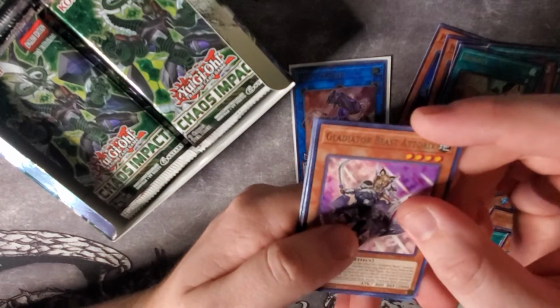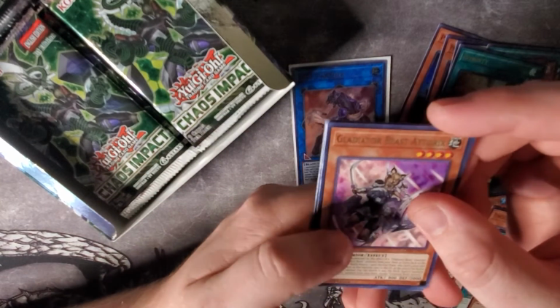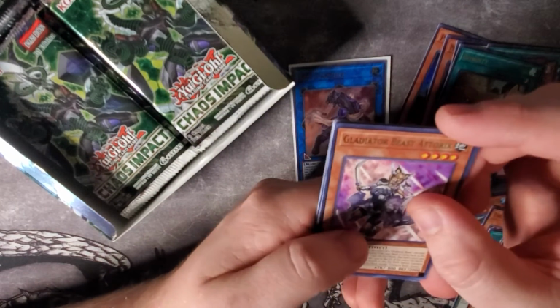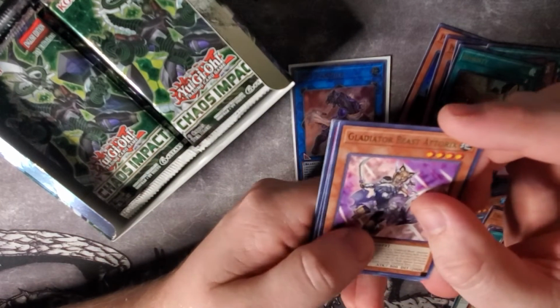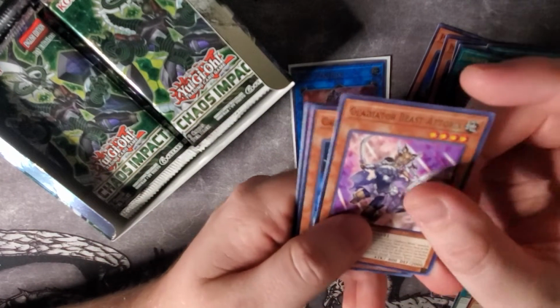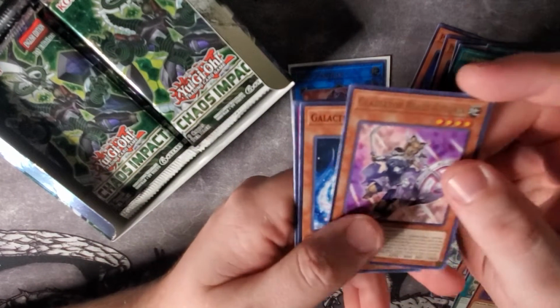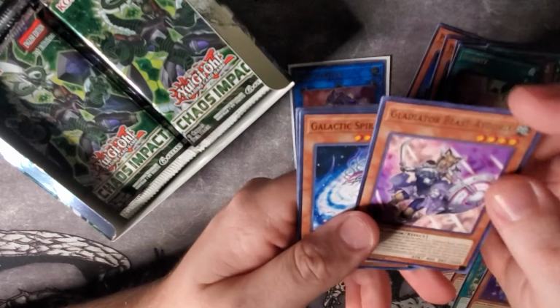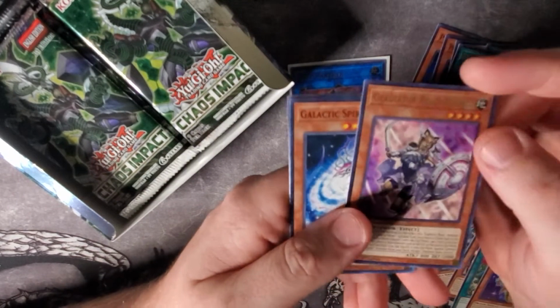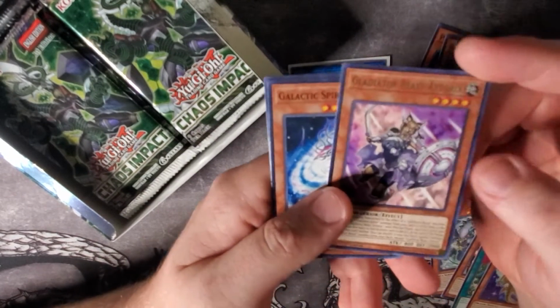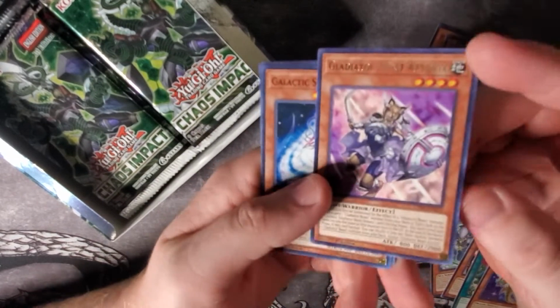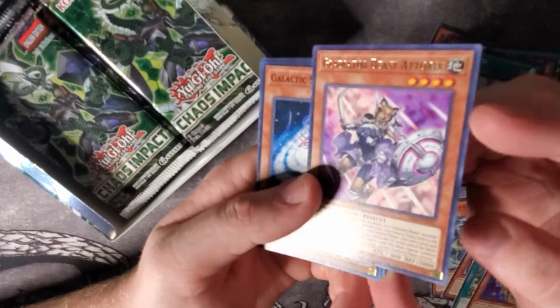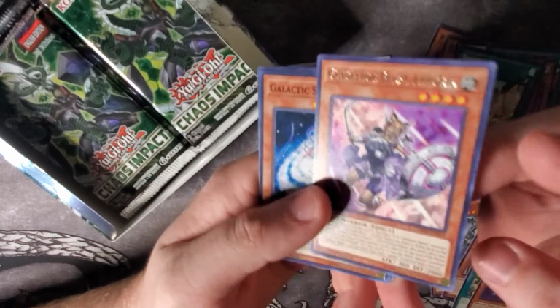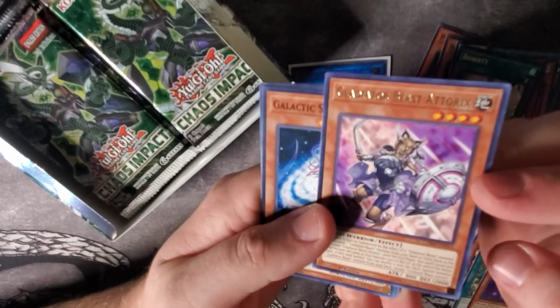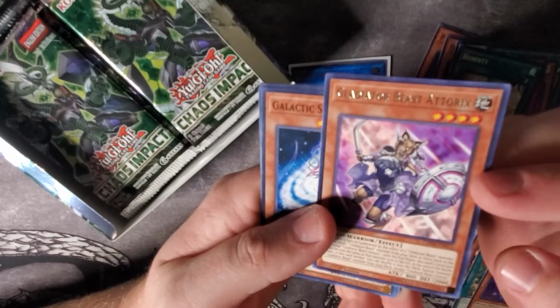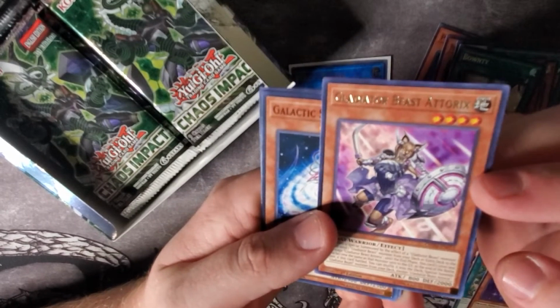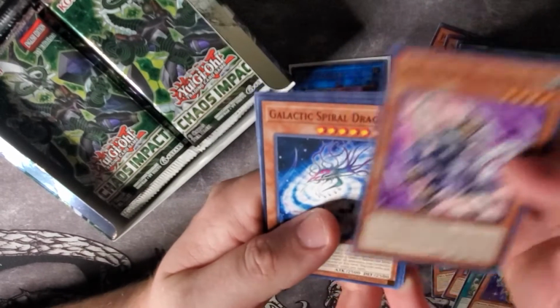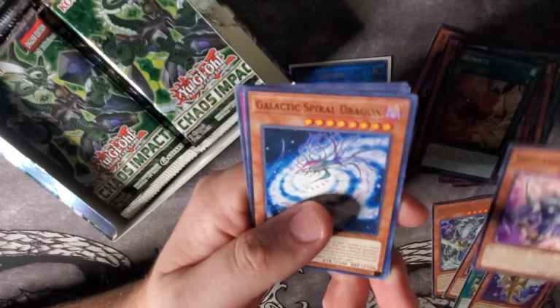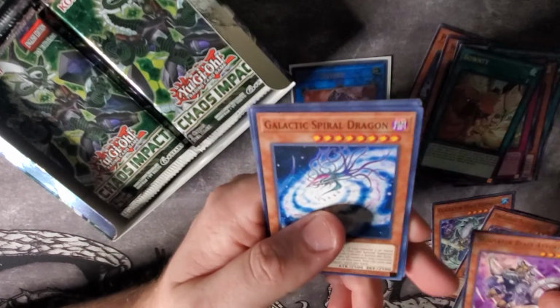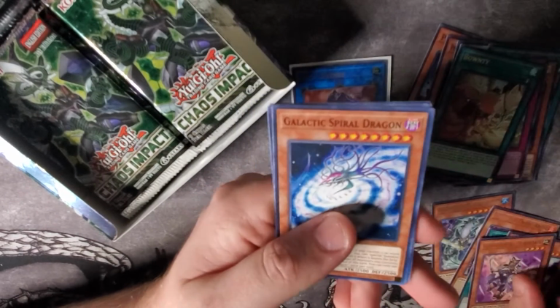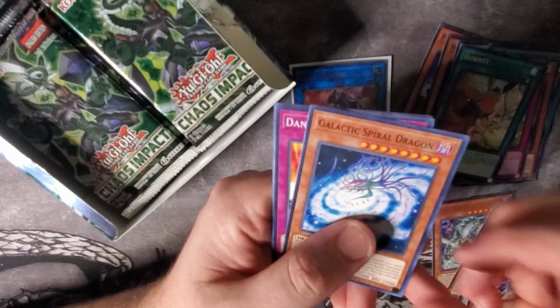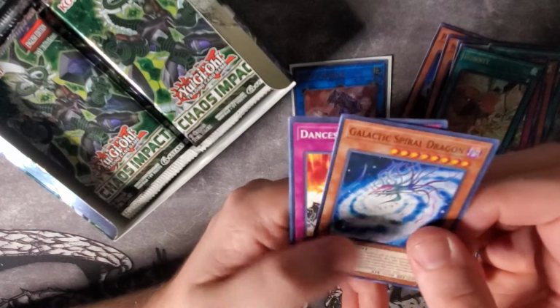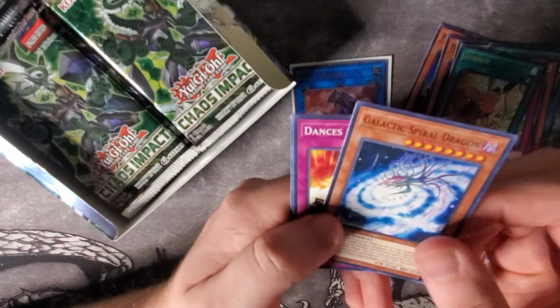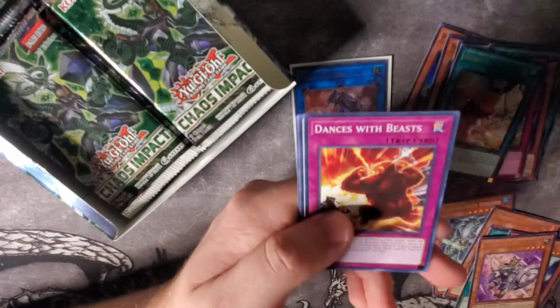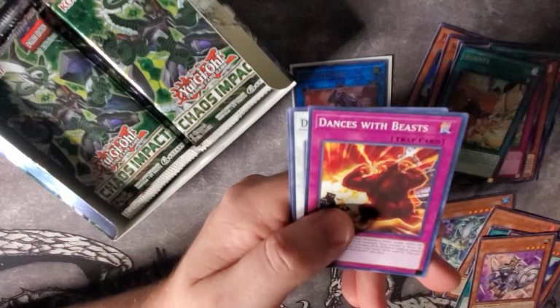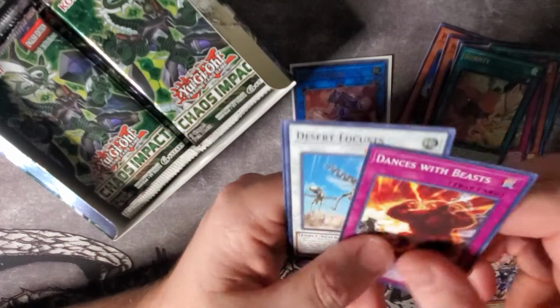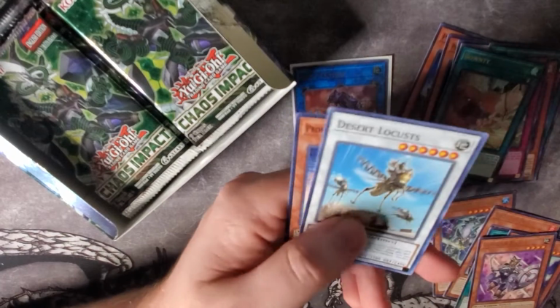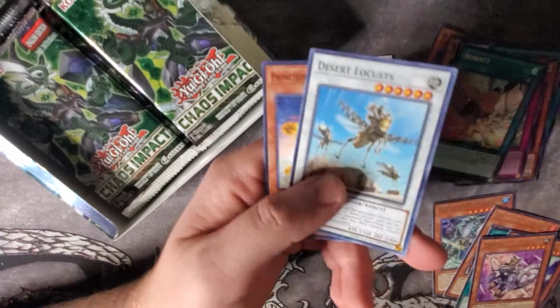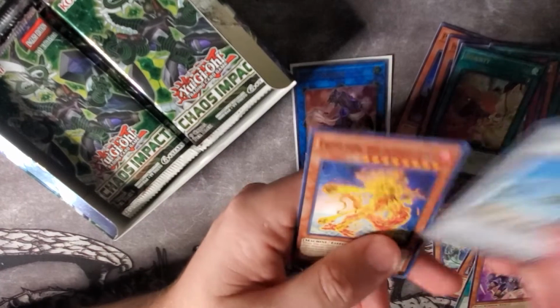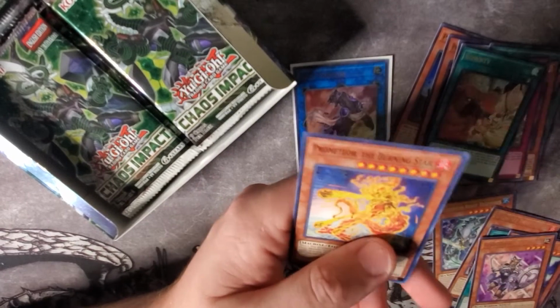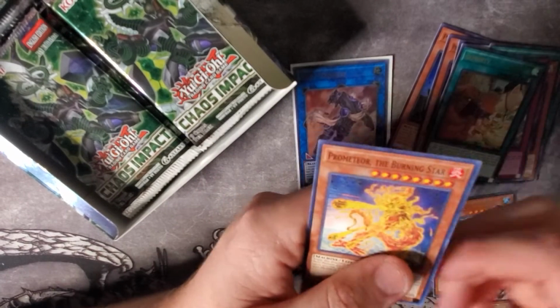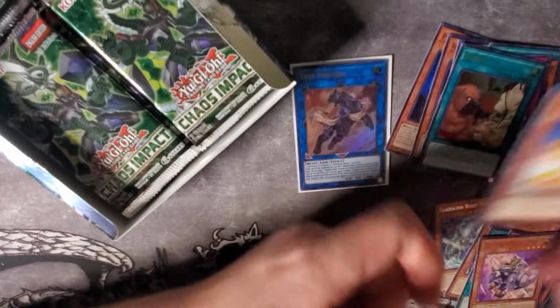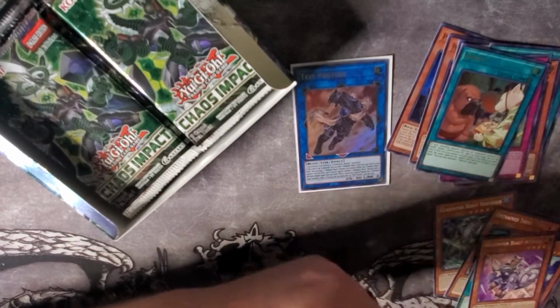Then we got Gladiator Beast Atorix — that's the other Gladiator Beast card they really kind of needed, helps out with some stuff. Galactic Spiral Dragon, Dance of the Beast, another Desert Locust, and Prometeor. So we've already got two of our Ultra Rares.